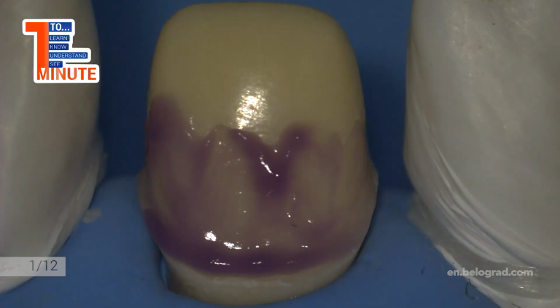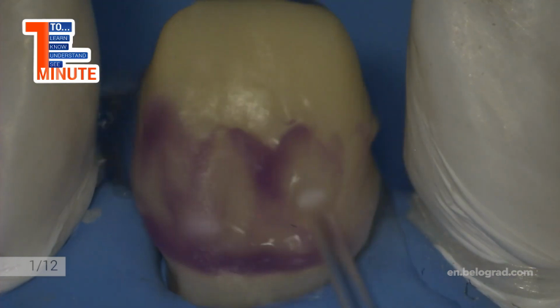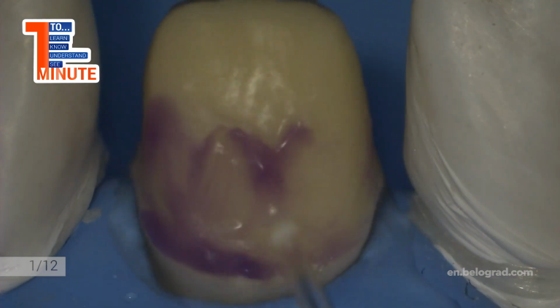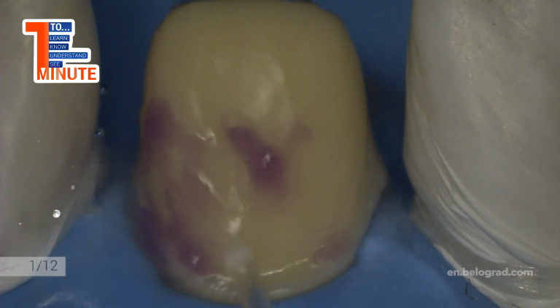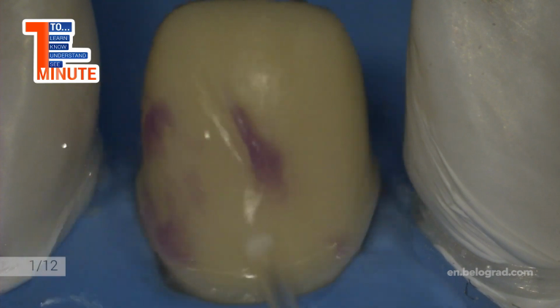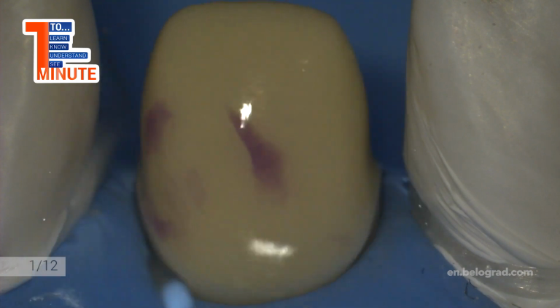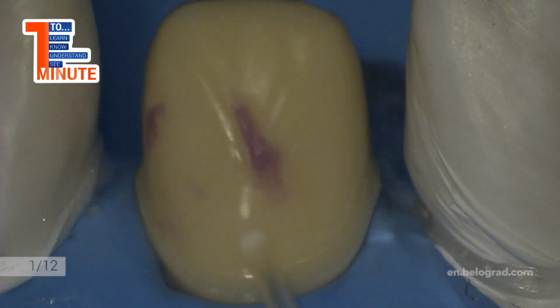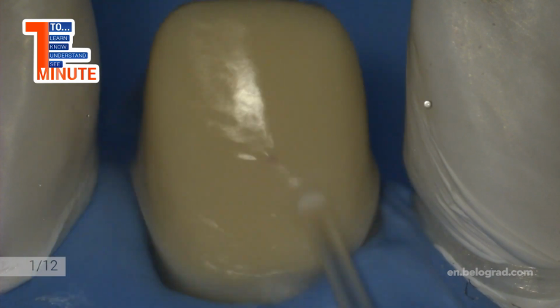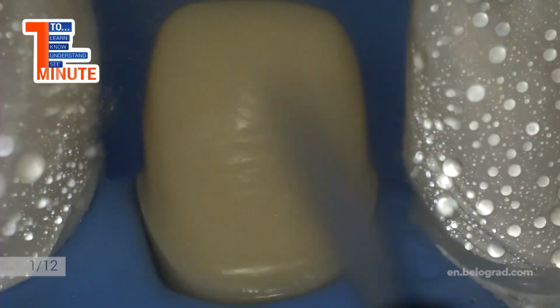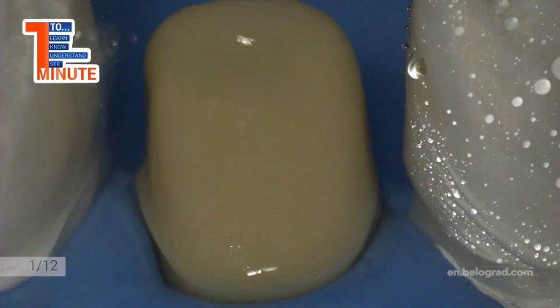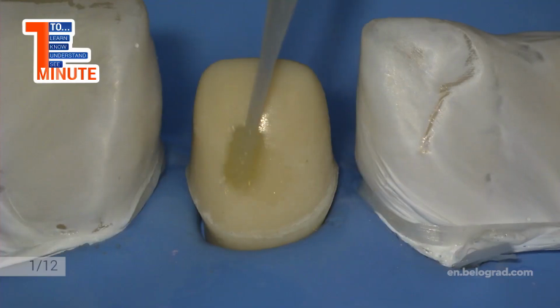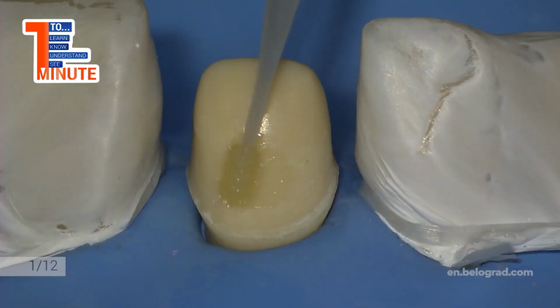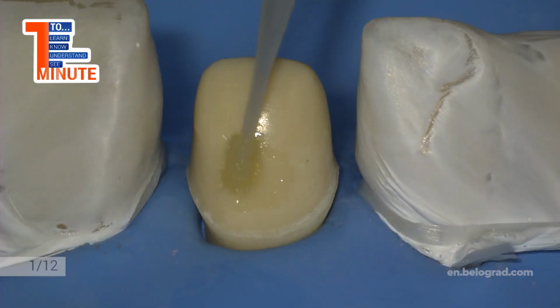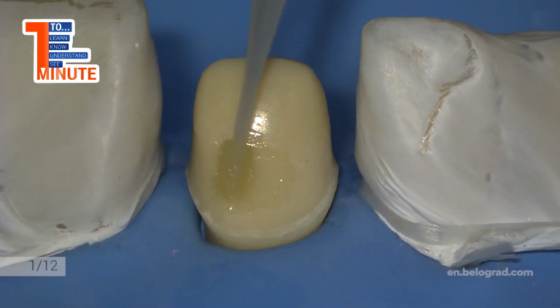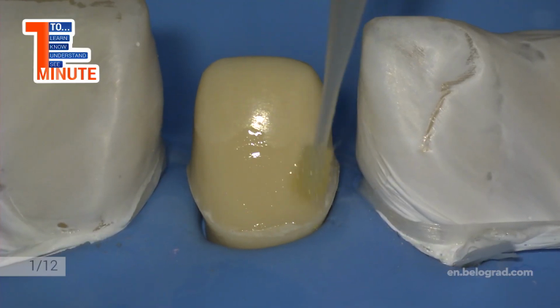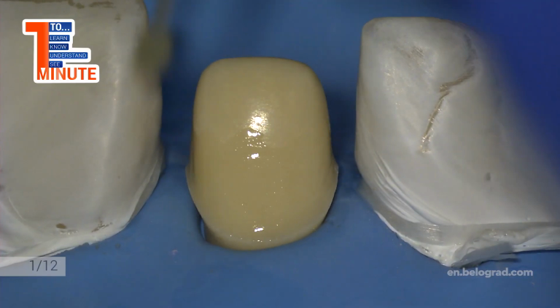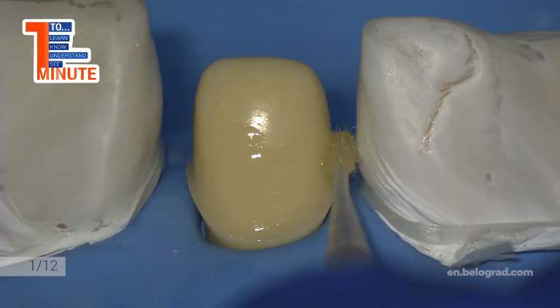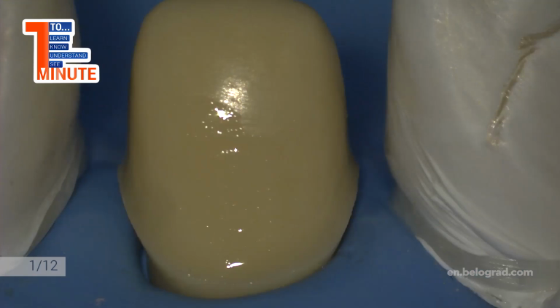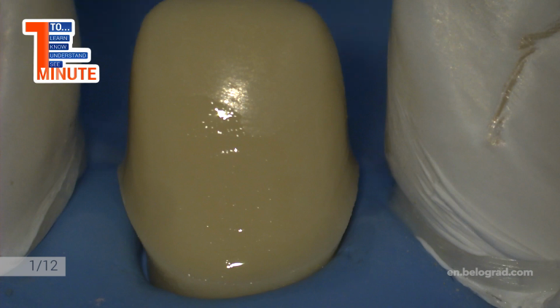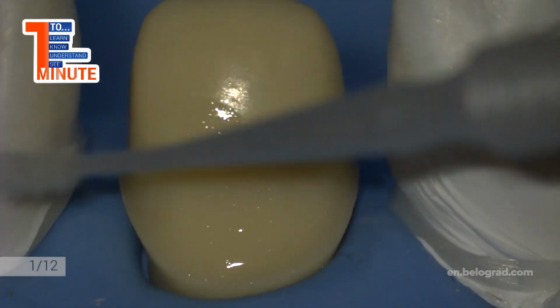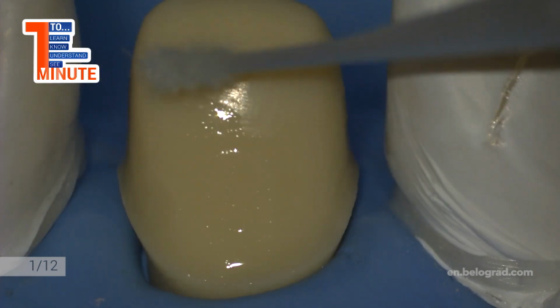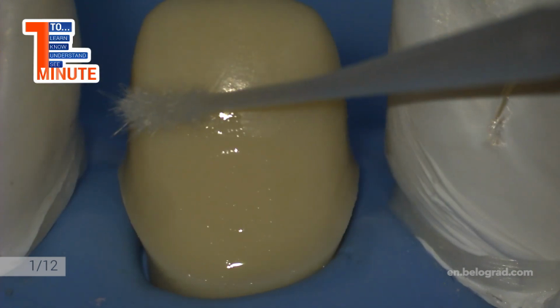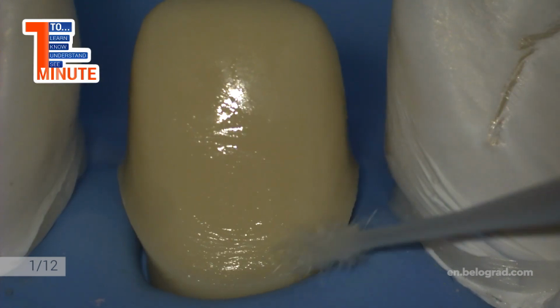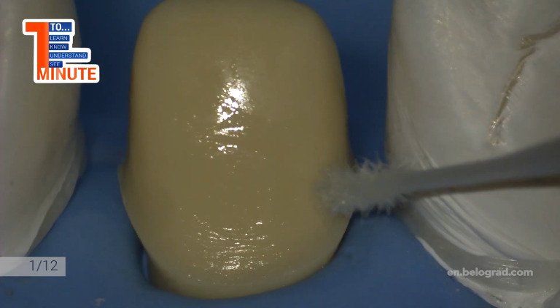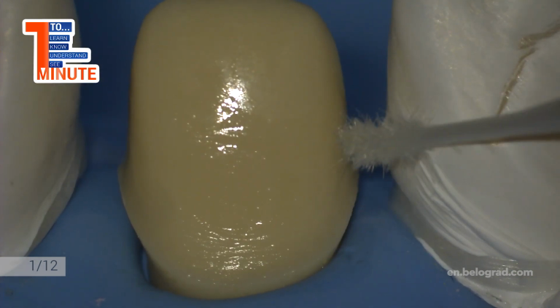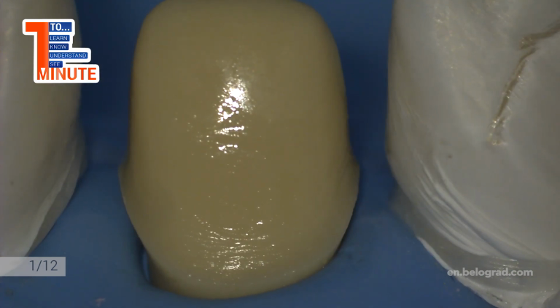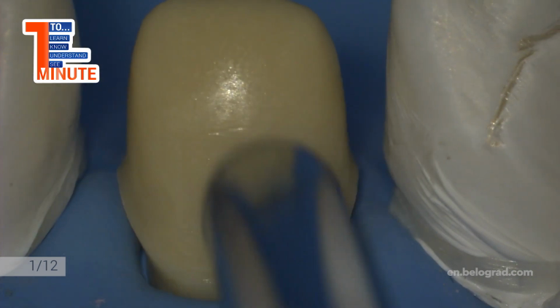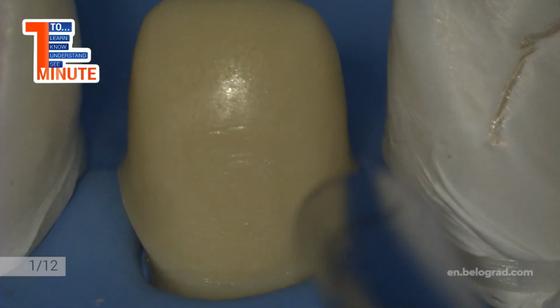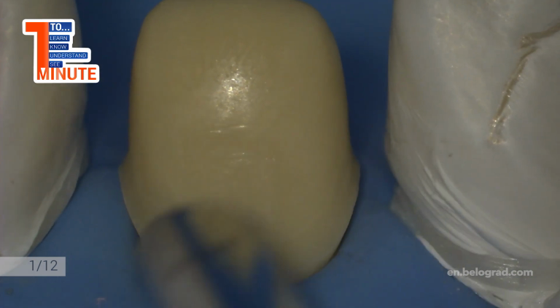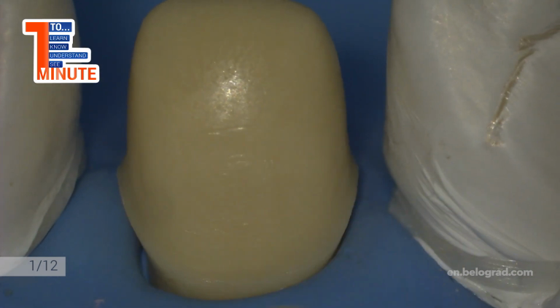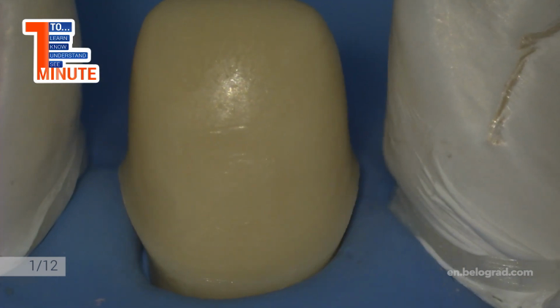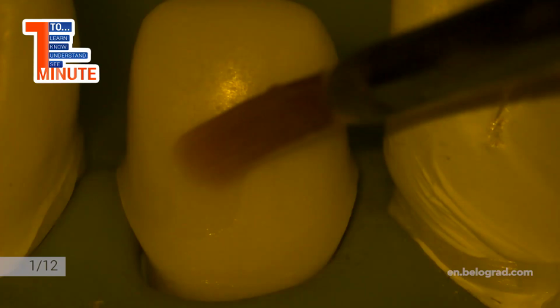The sequence of procedure is following. Dentin is etched with phosphoric acid no more than 10 seconds. Etching gel is rinsed out, tooth is dried, and dentin should be slightly moistened.